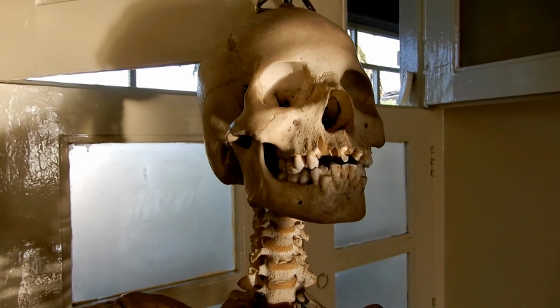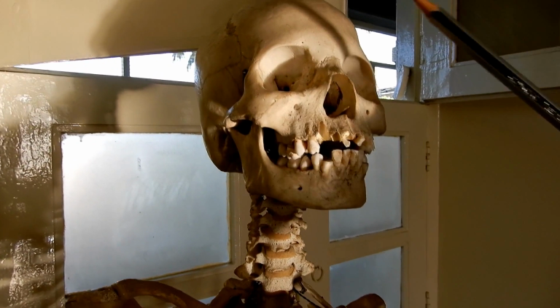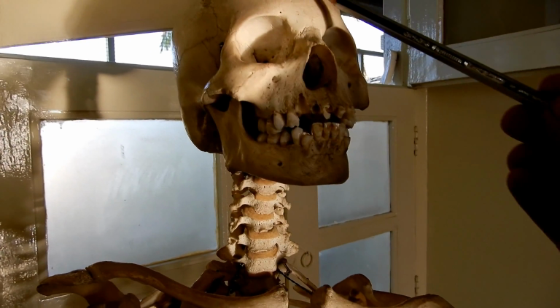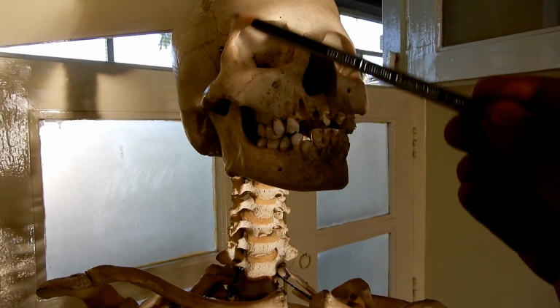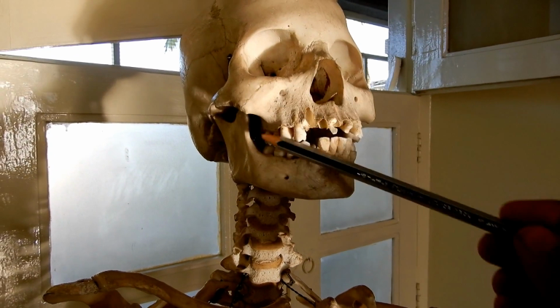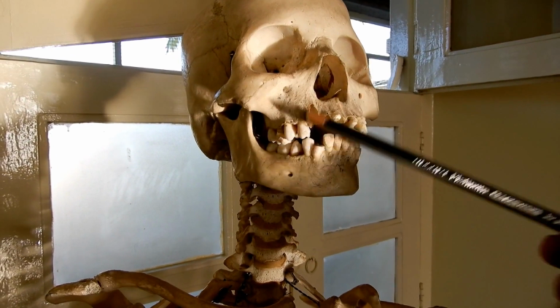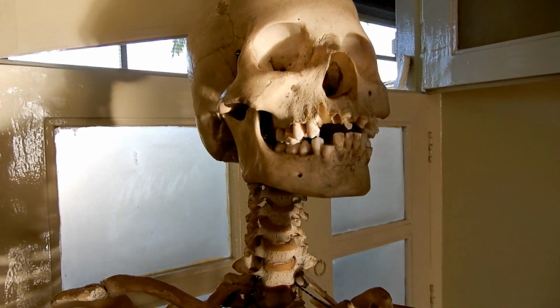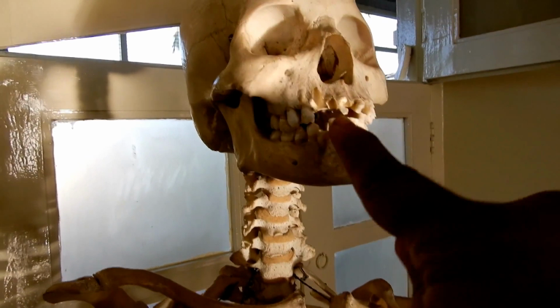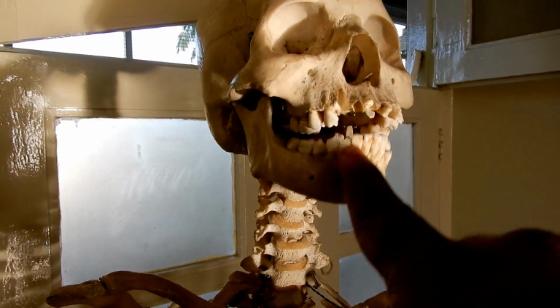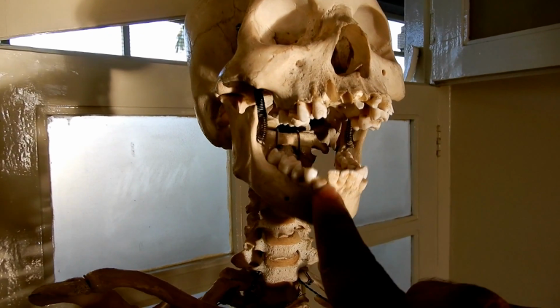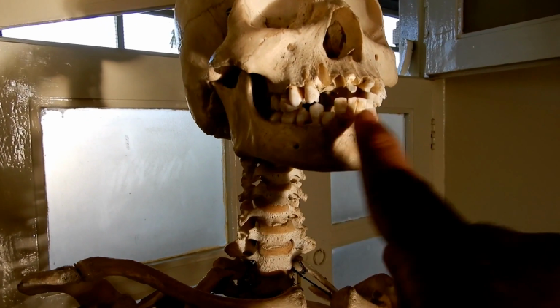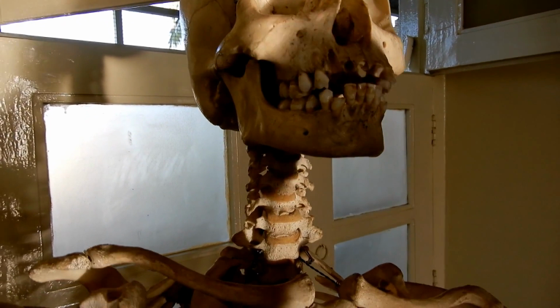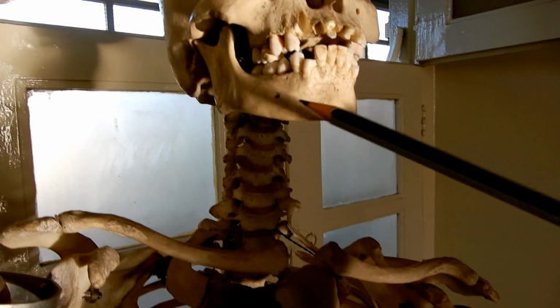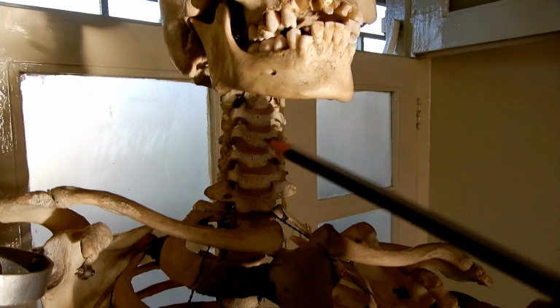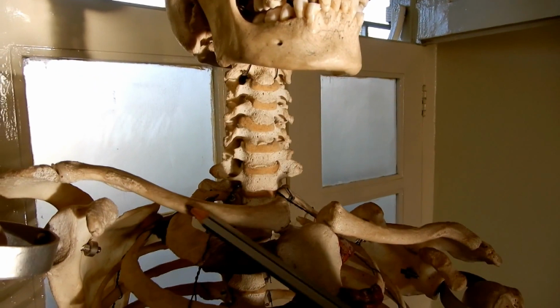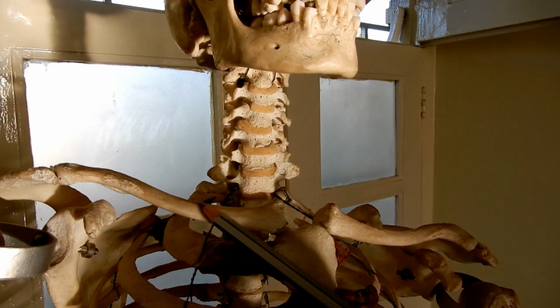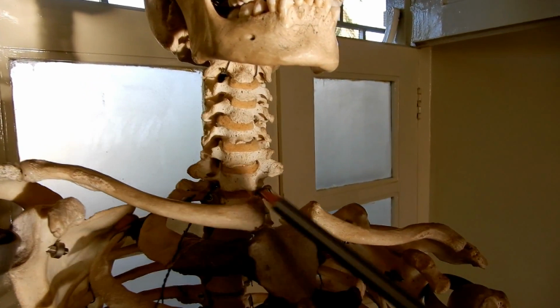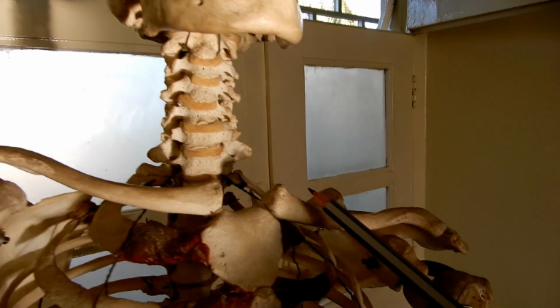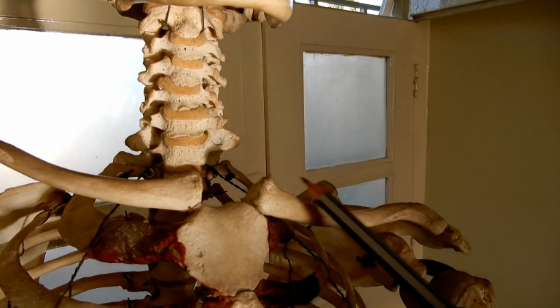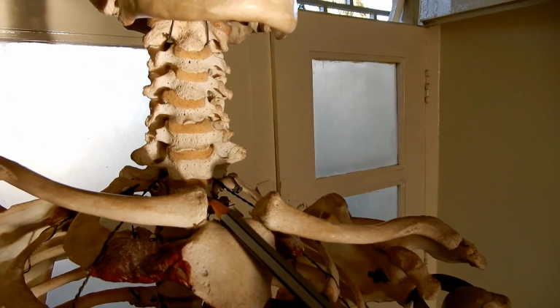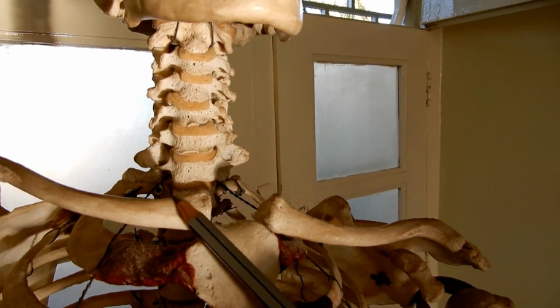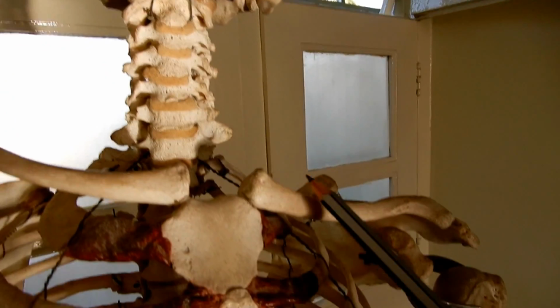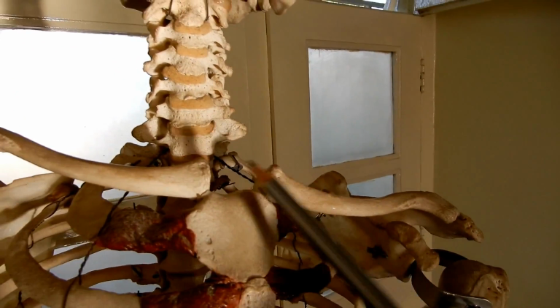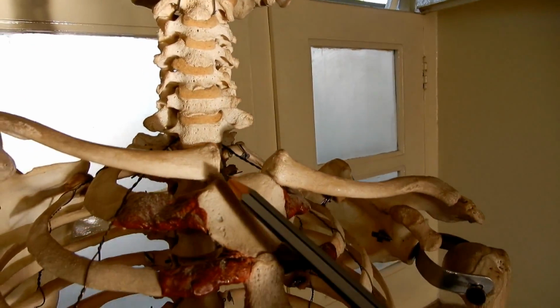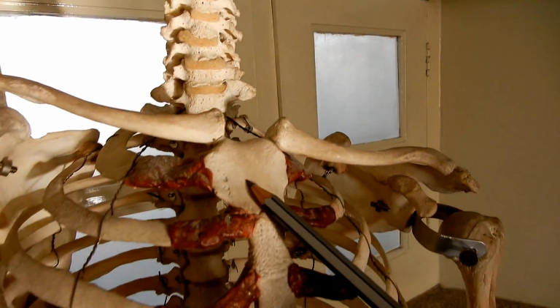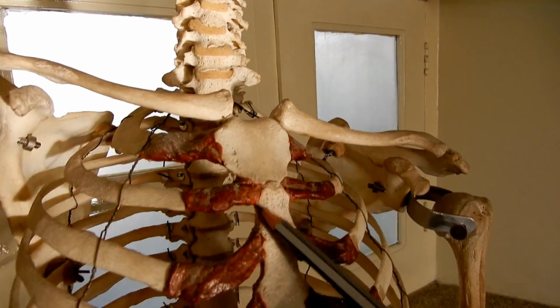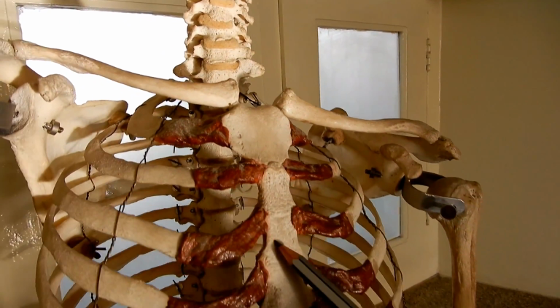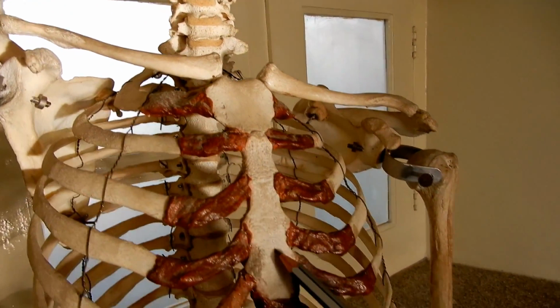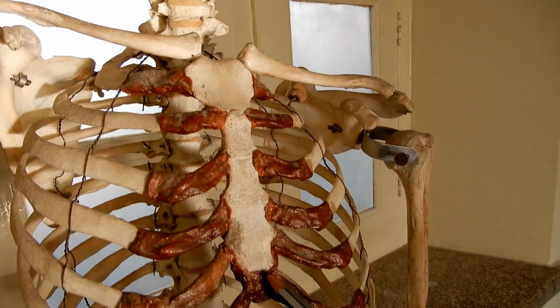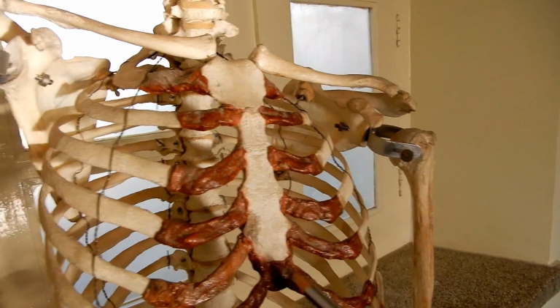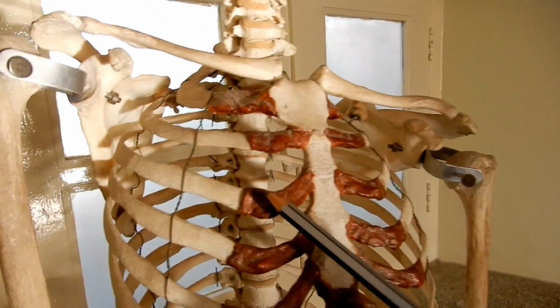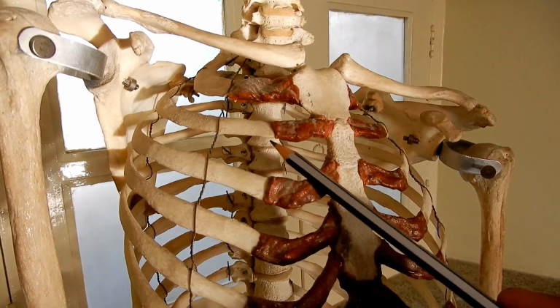This is the human skull, this is the mandible. It's the clavicle — these two bones are the collarbones, the clavicle. This is the sternum and the ribs.